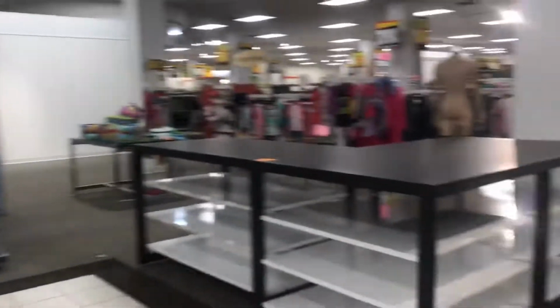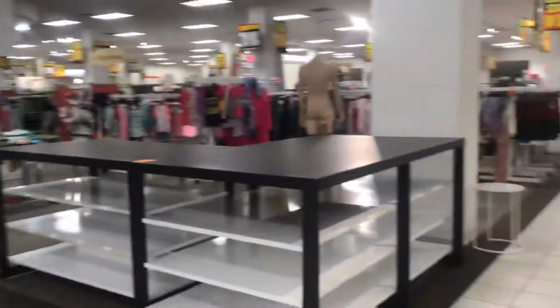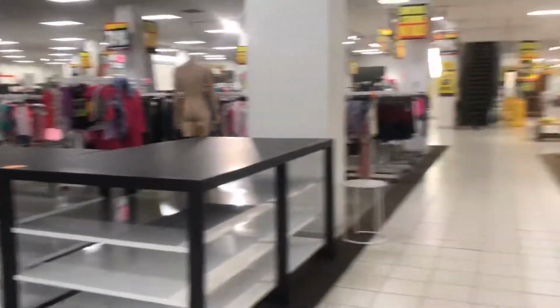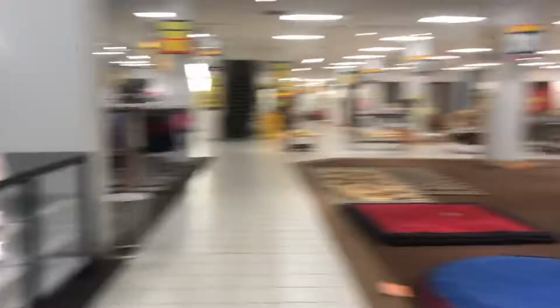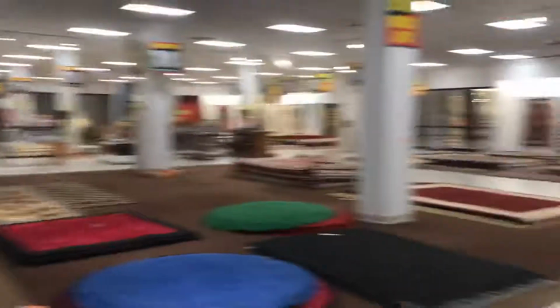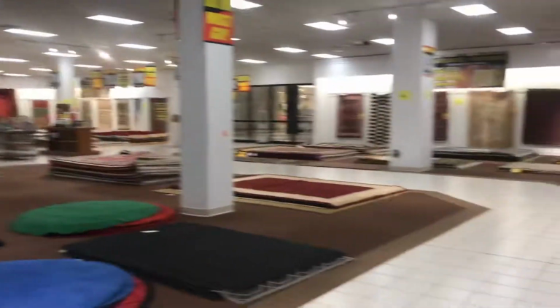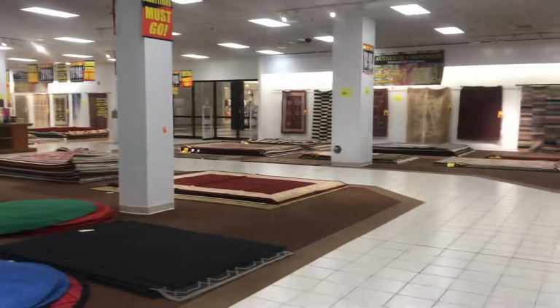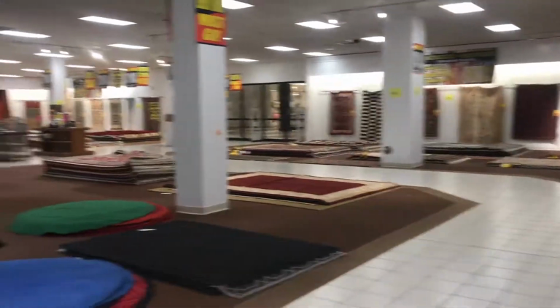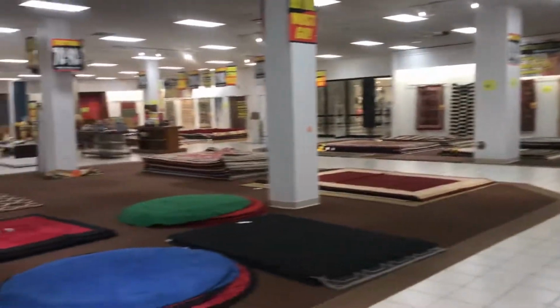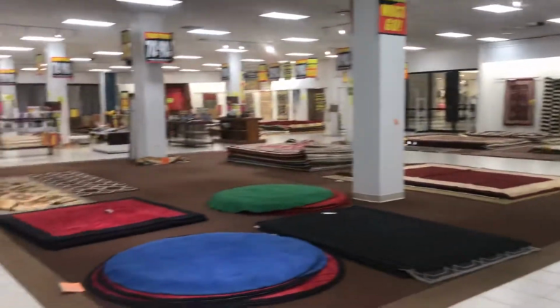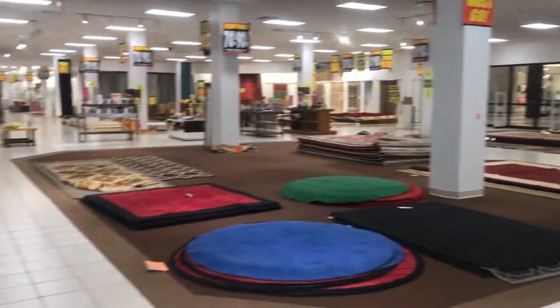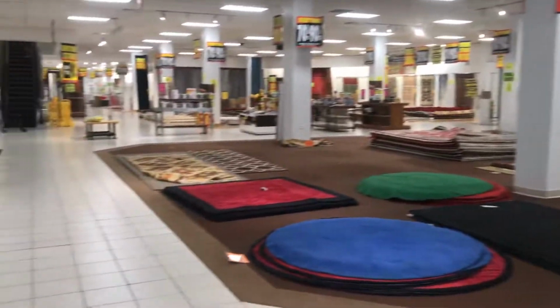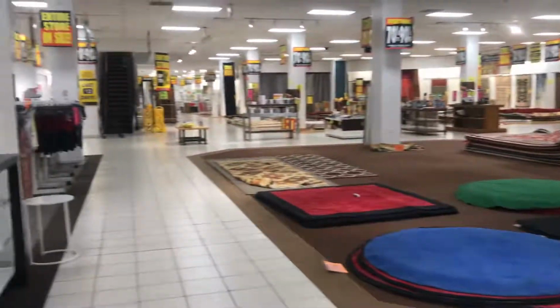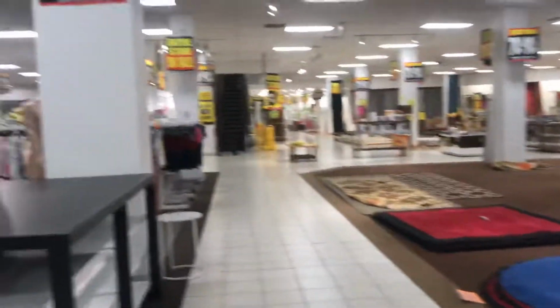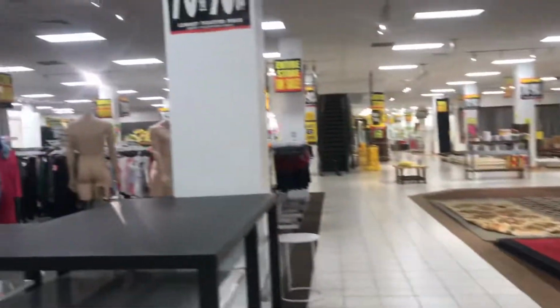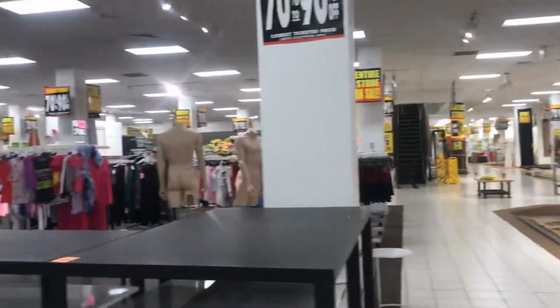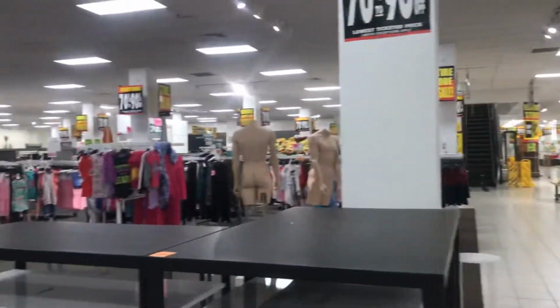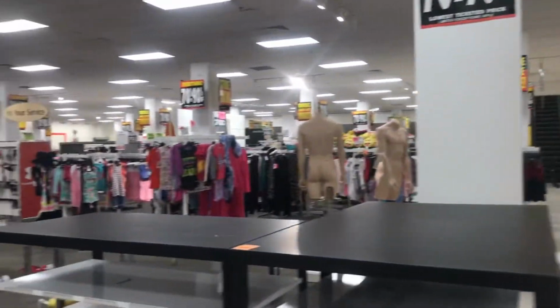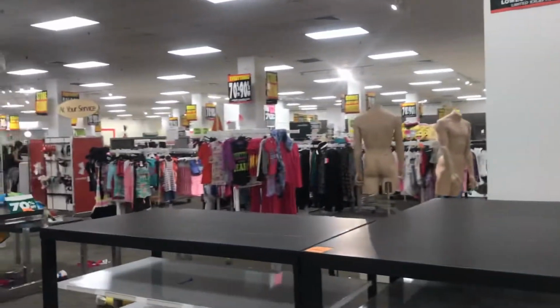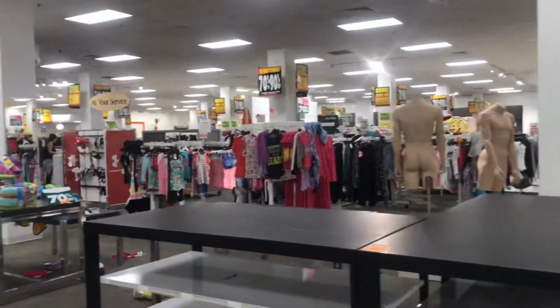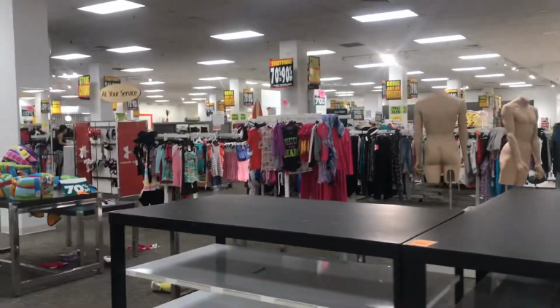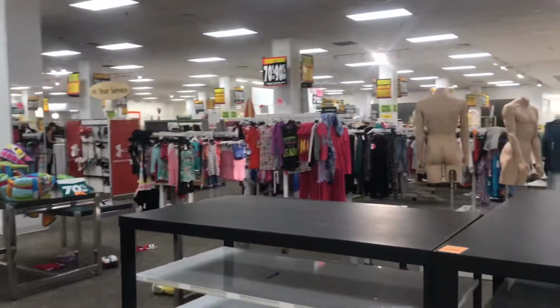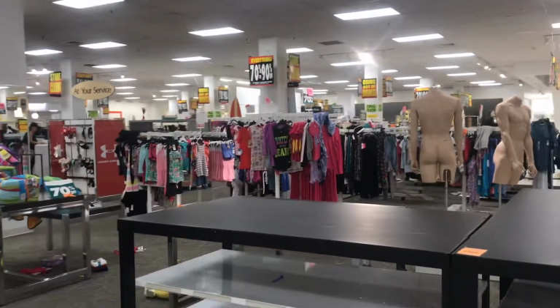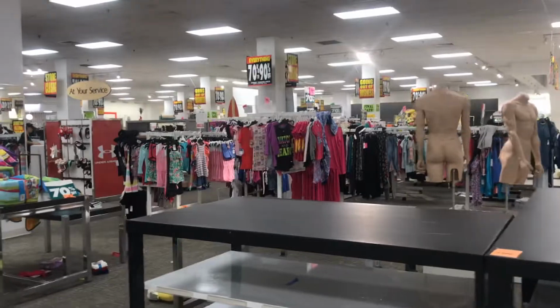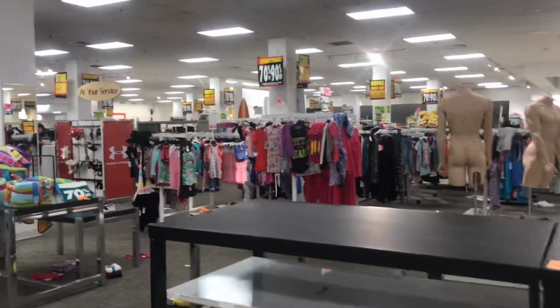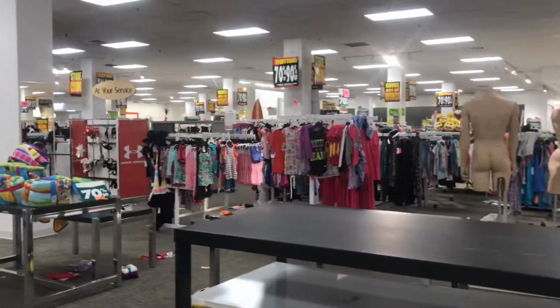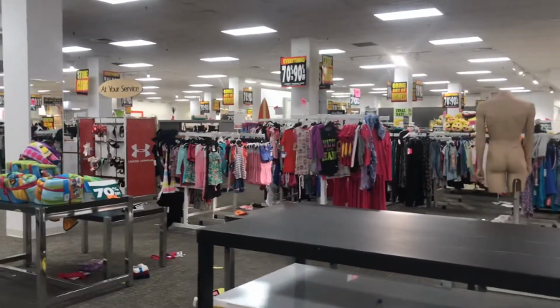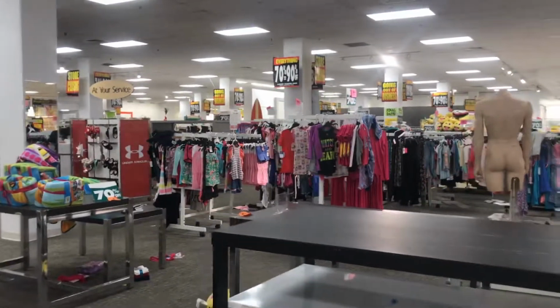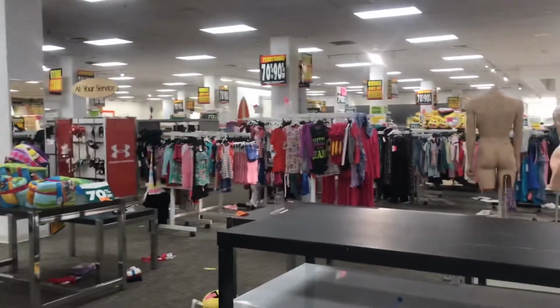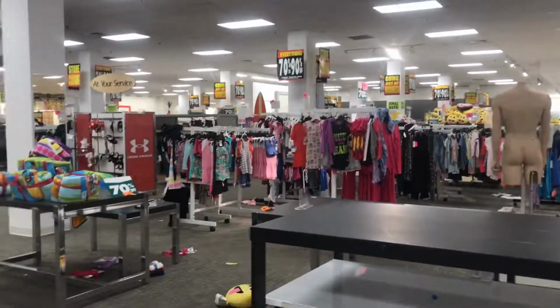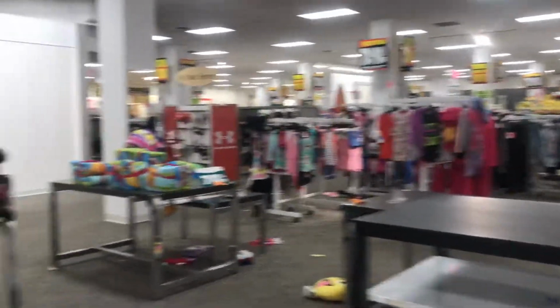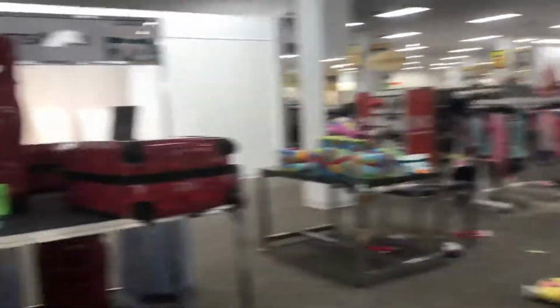Look at this. This whole first floor is starting to be empty. But before we get to anything else, let's get right to the main attraction.